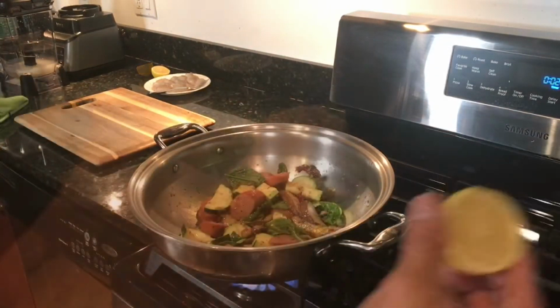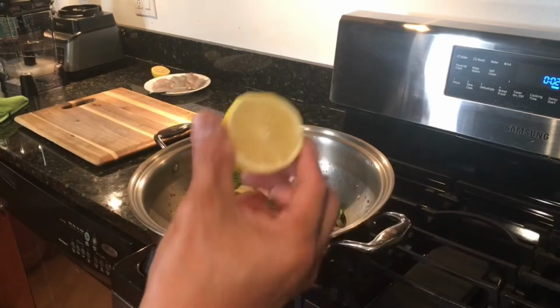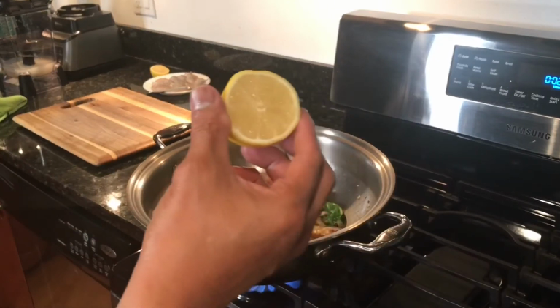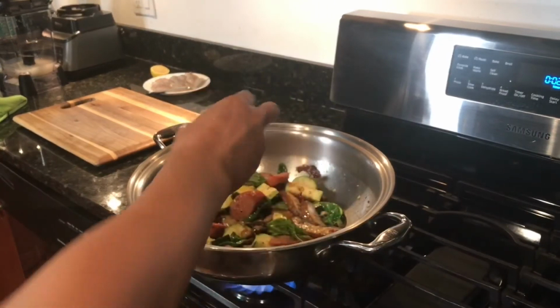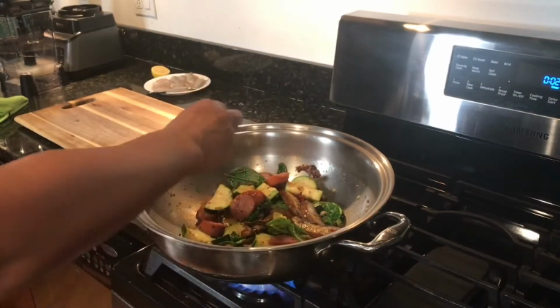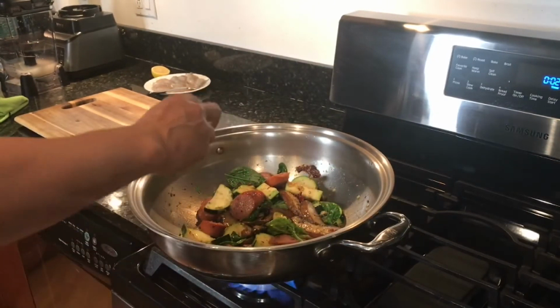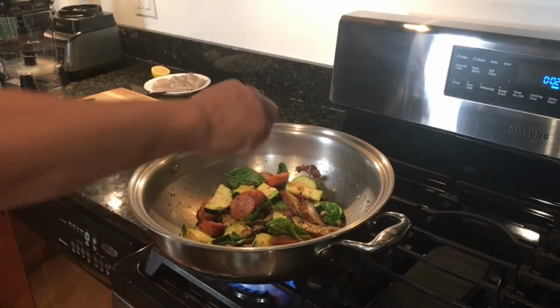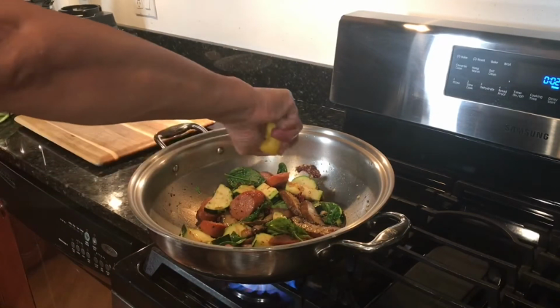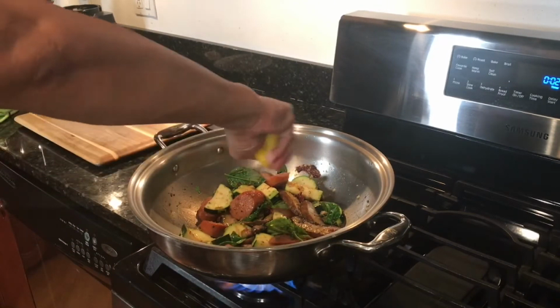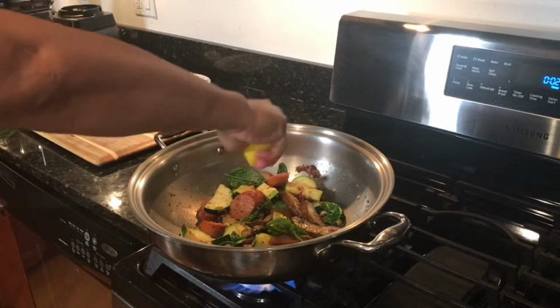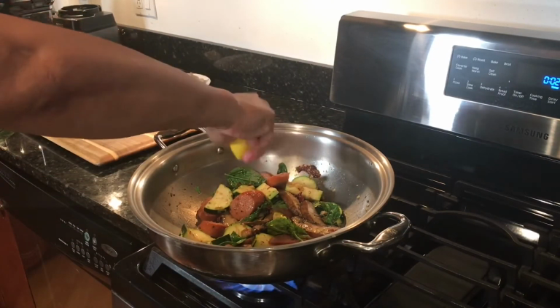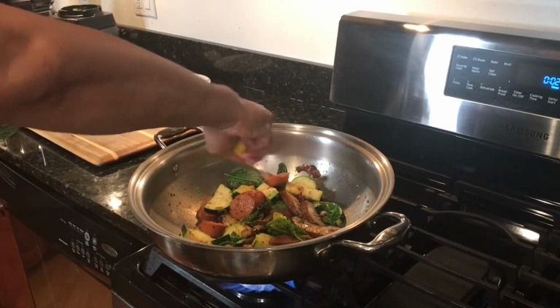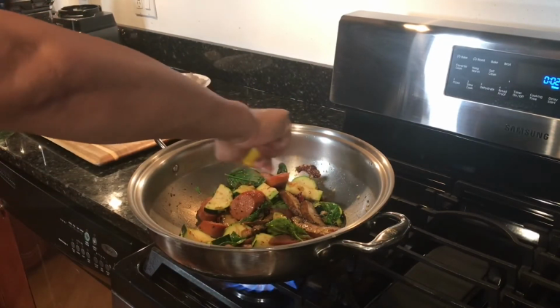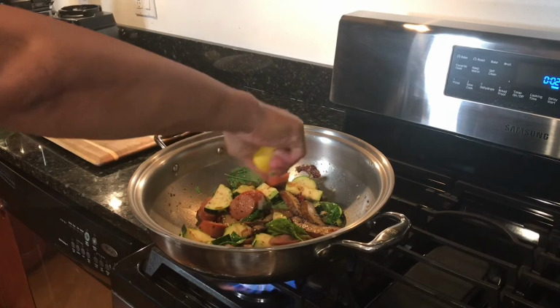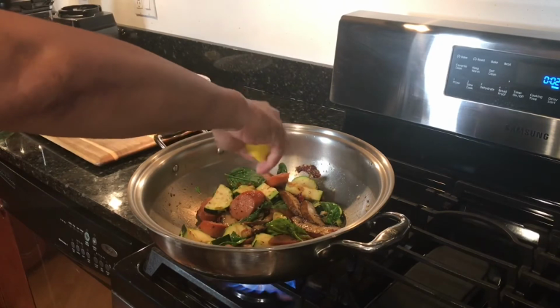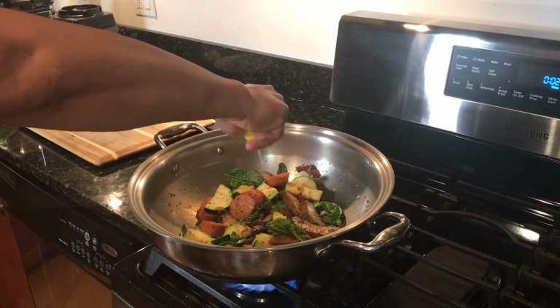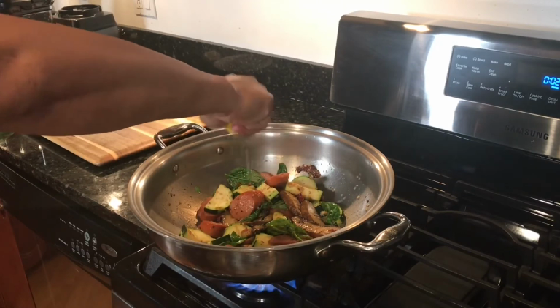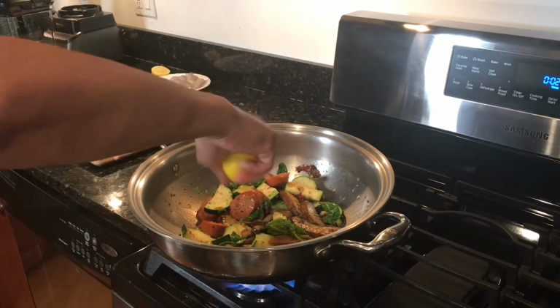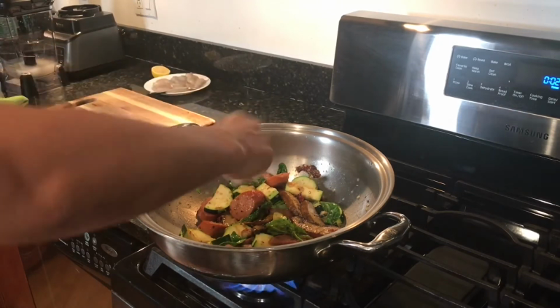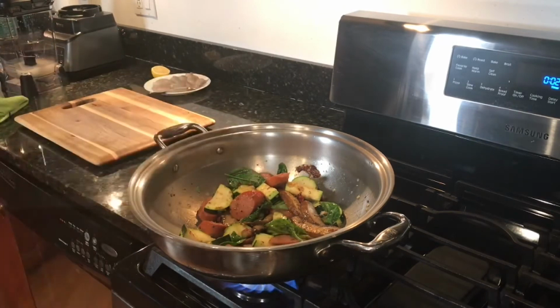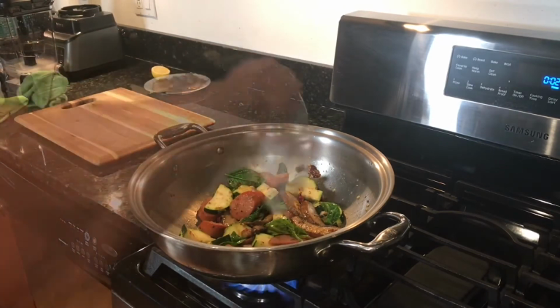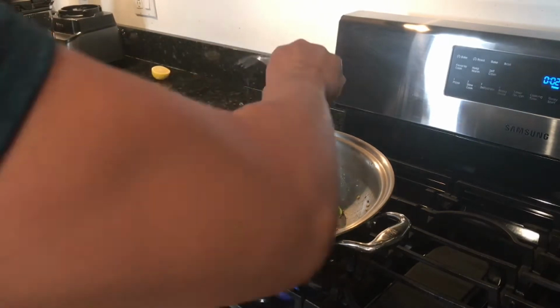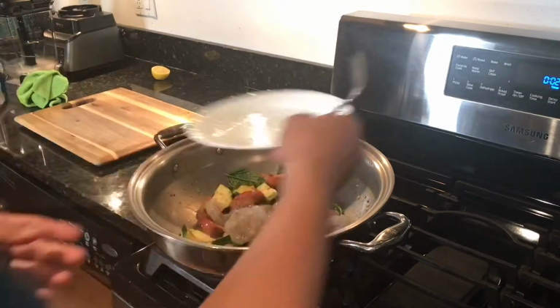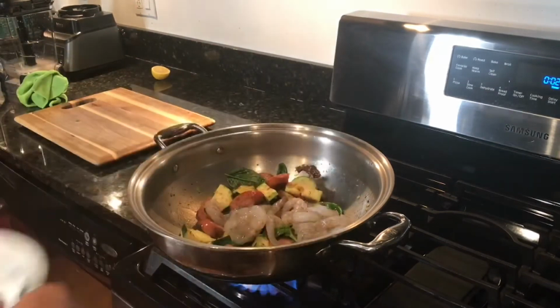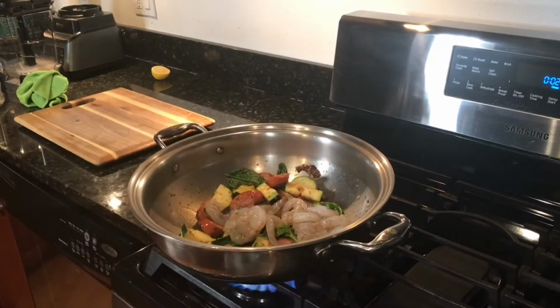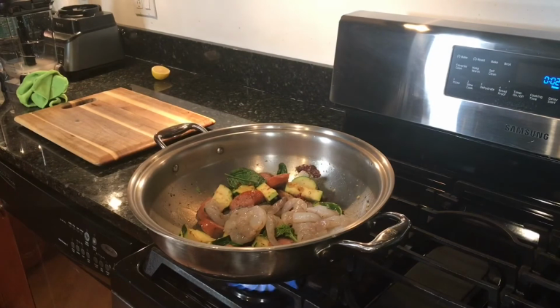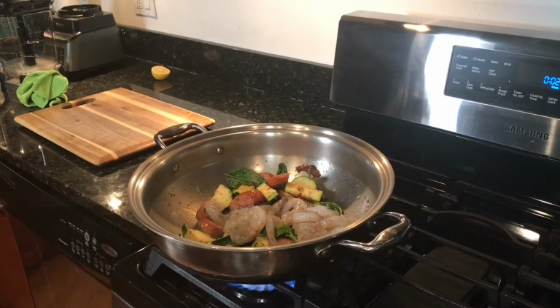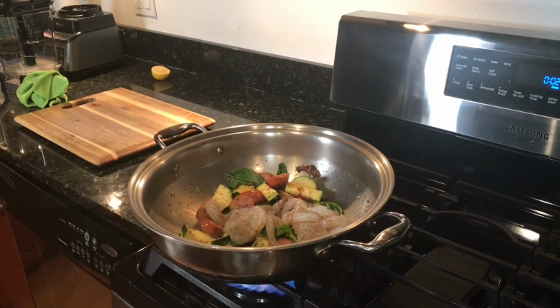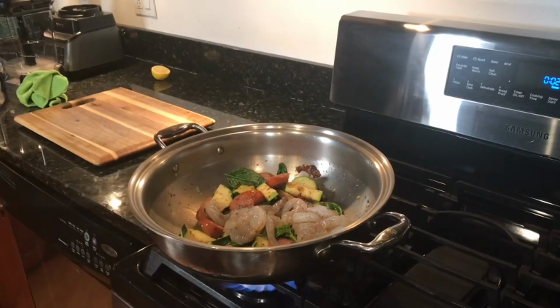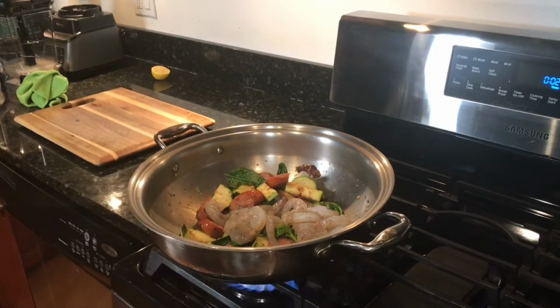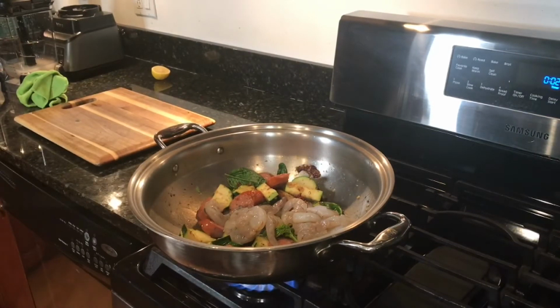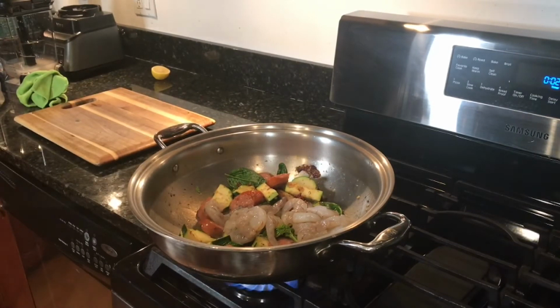For extra zing I added the juice of half a lemon, then added half a pound of large peeled and deveined shrimp. We will cook this for 30 seconds and we're done.